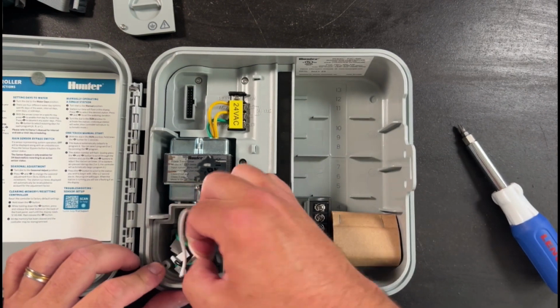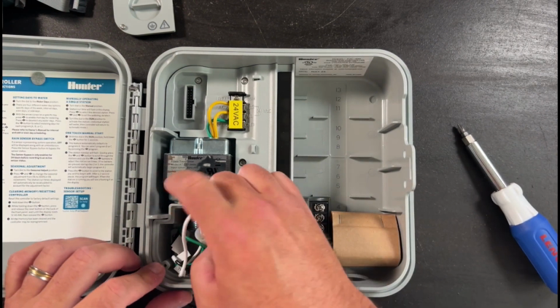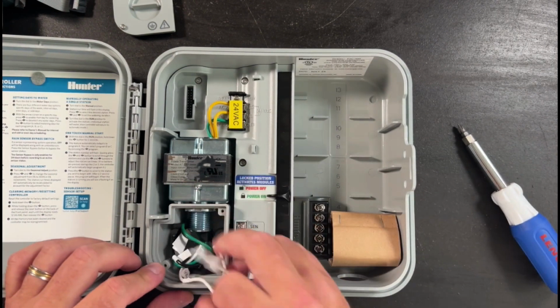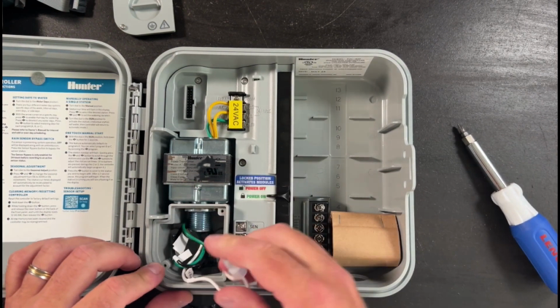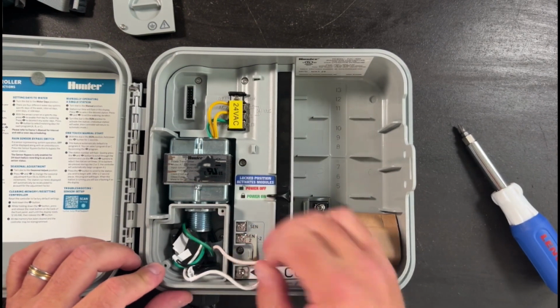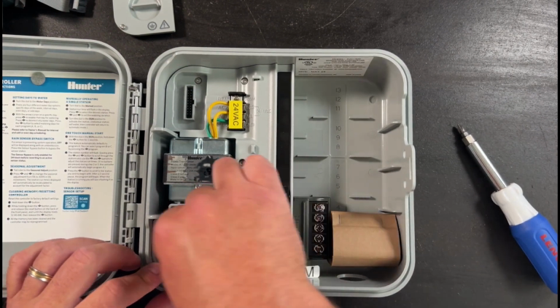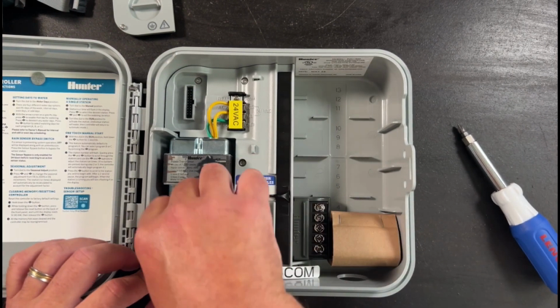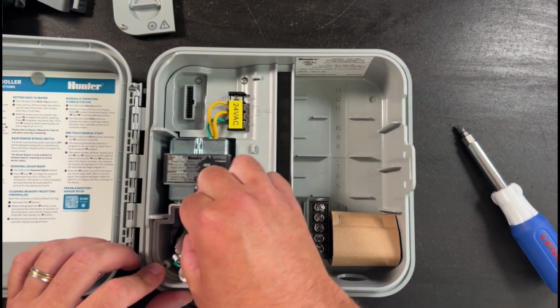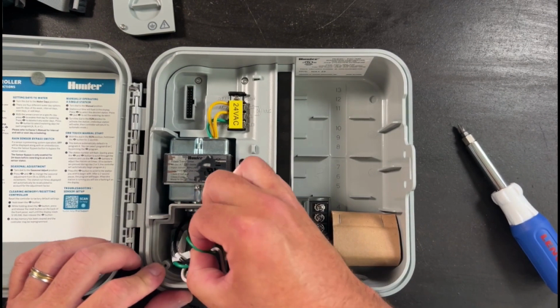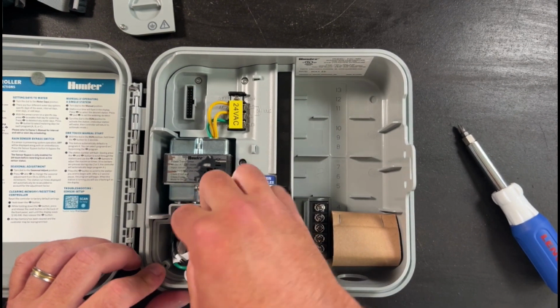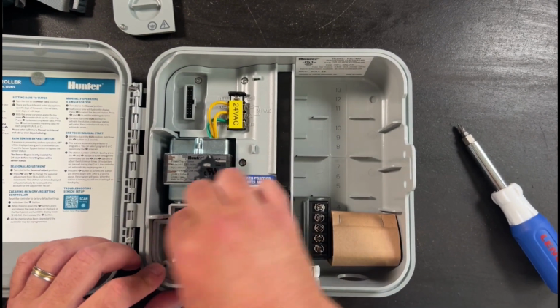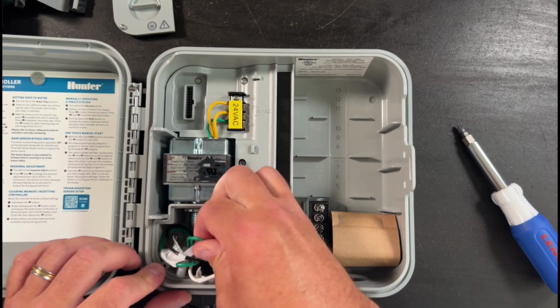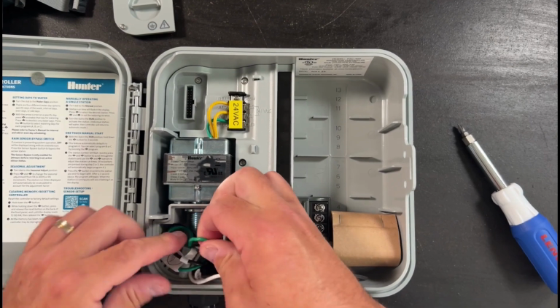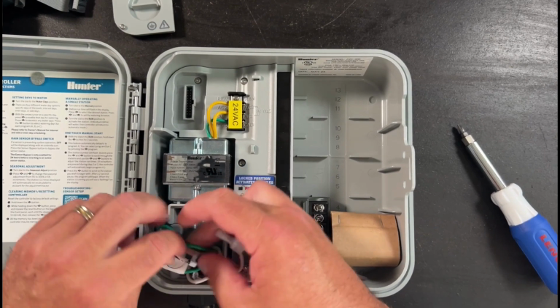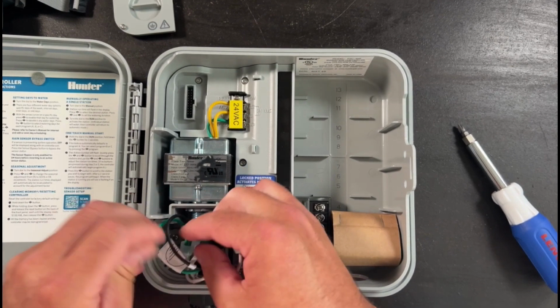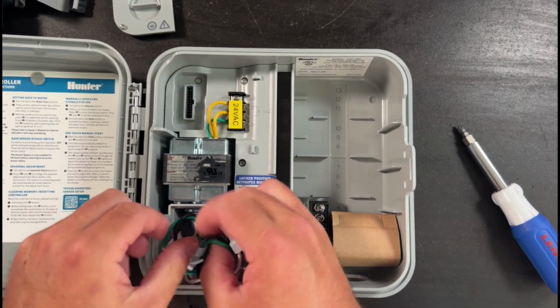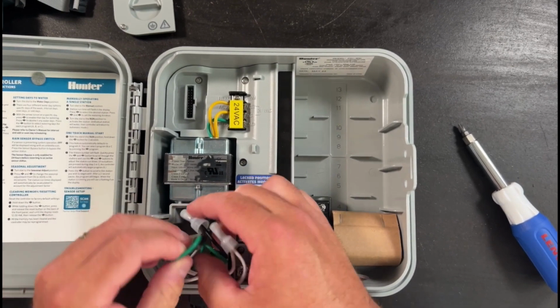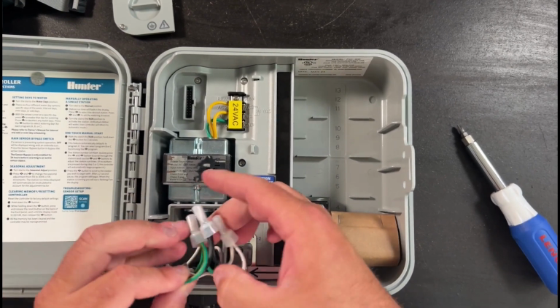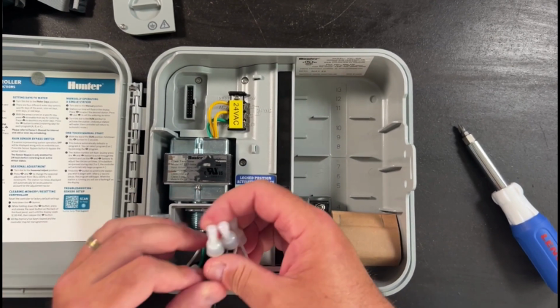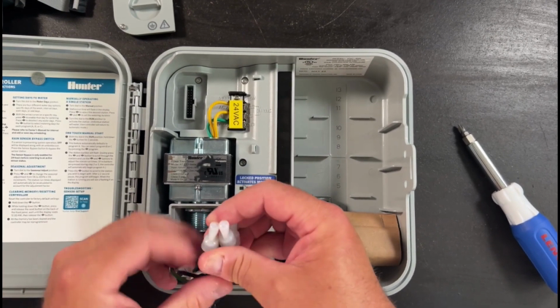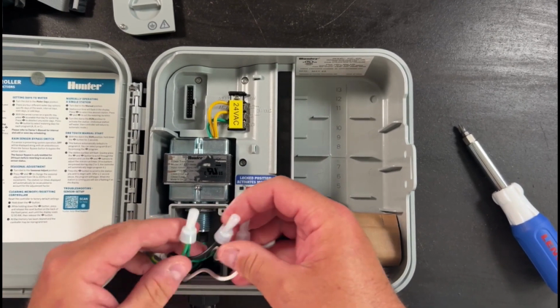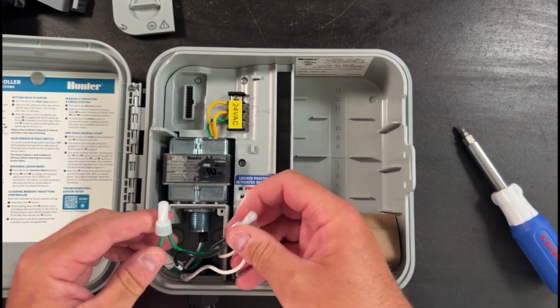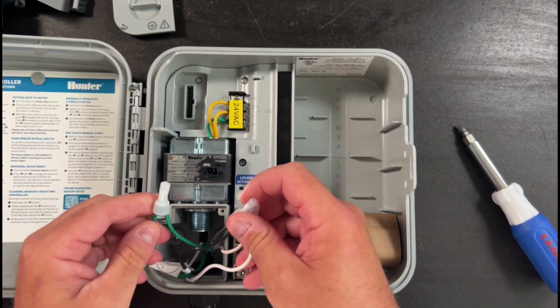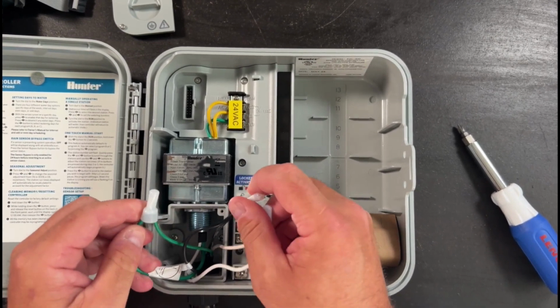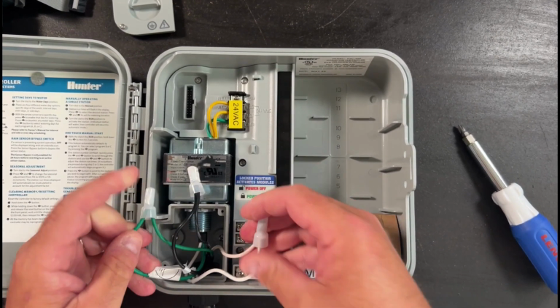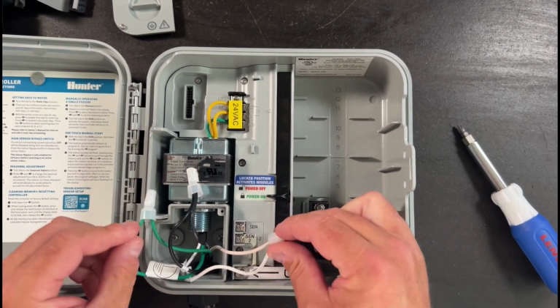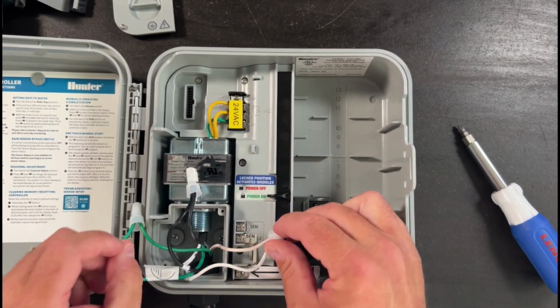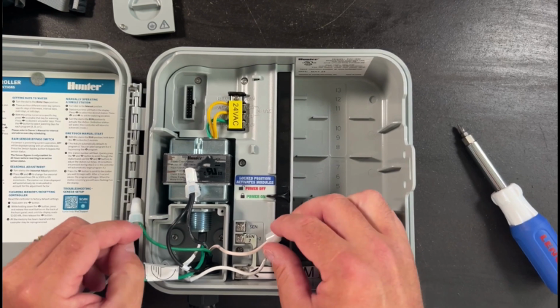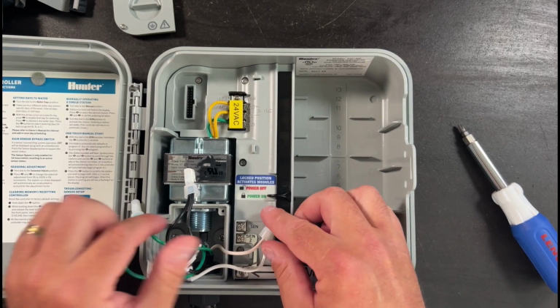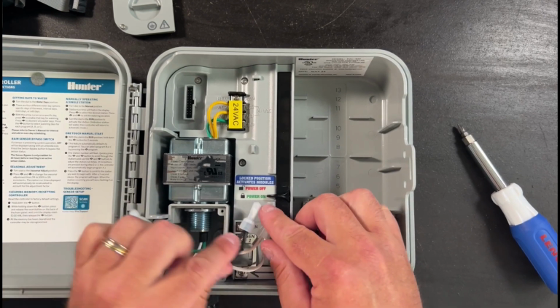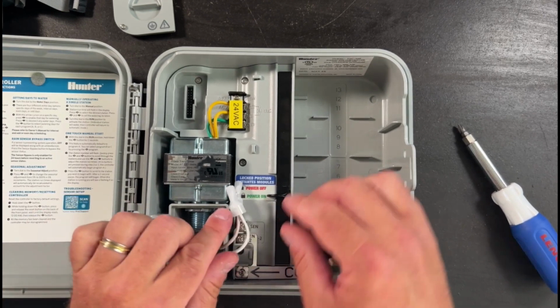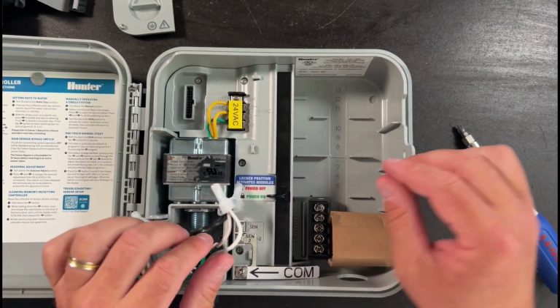When you pull the wires out, you're going to notice that they are sort of soldered together — the wire nuts do not come off. So you're going to need to cut the wires off of the splice.